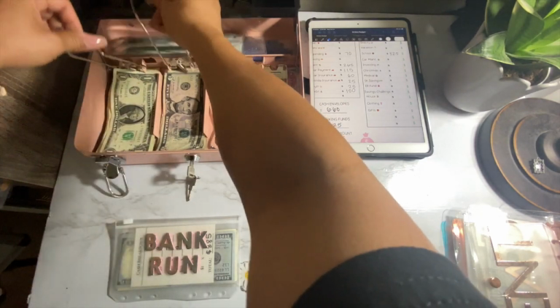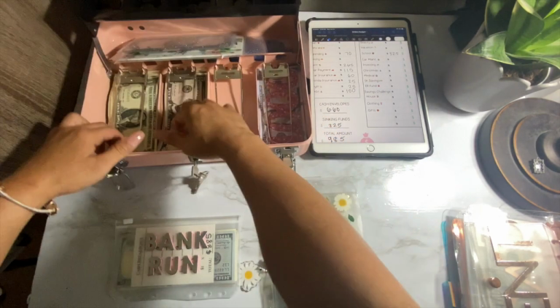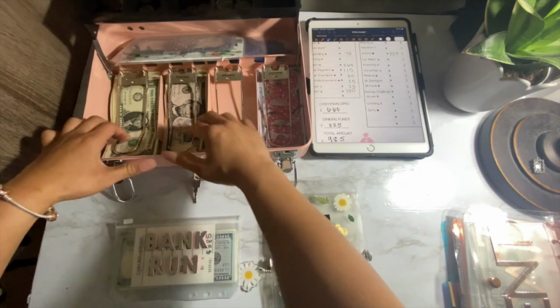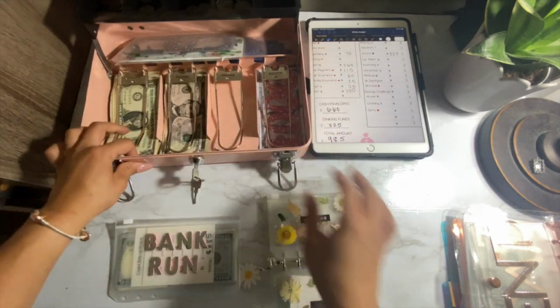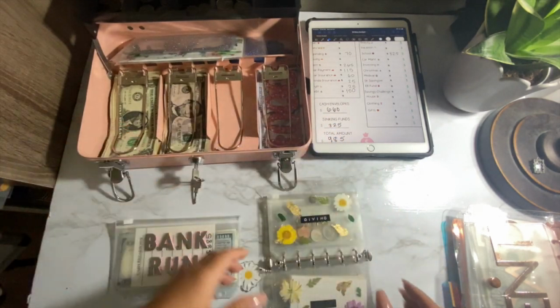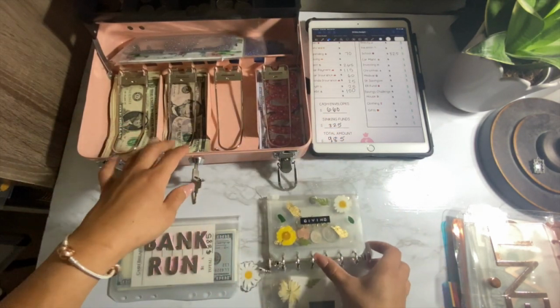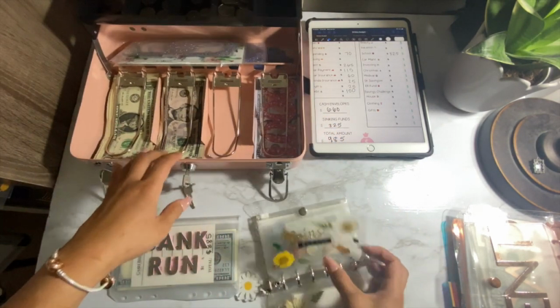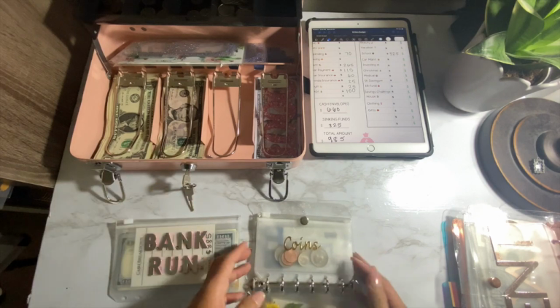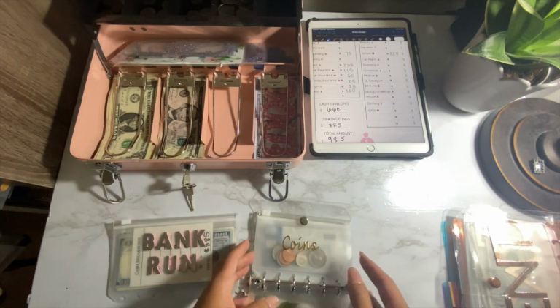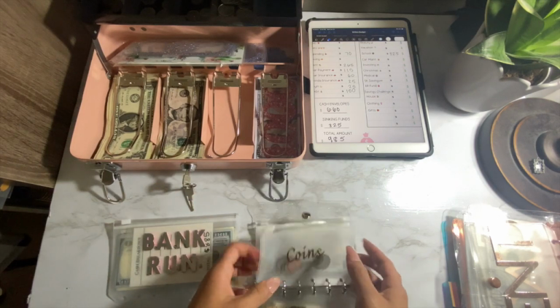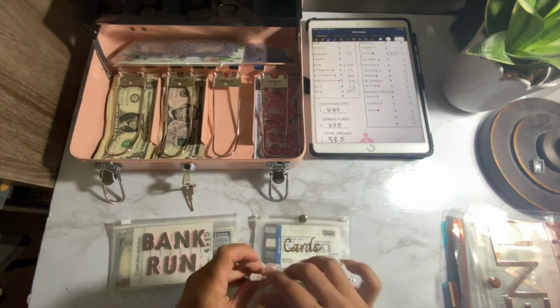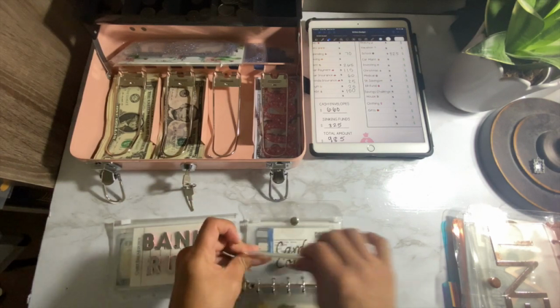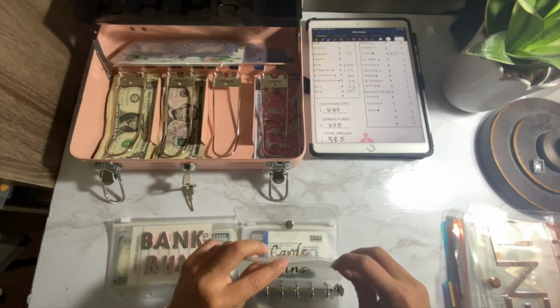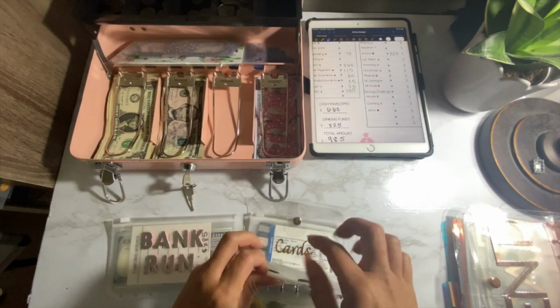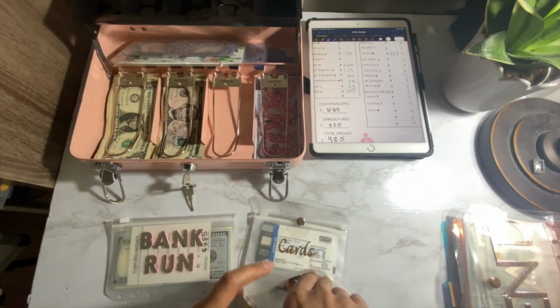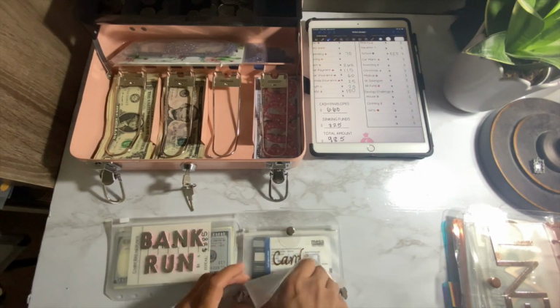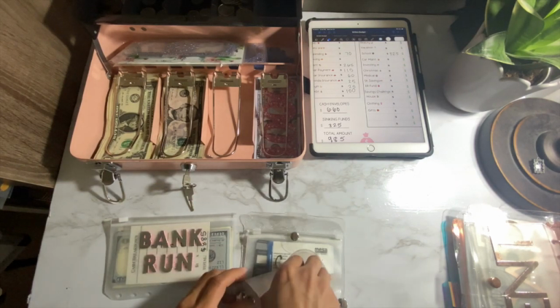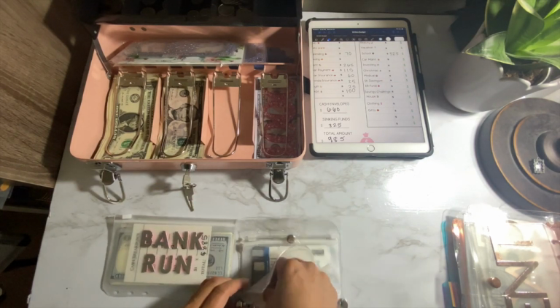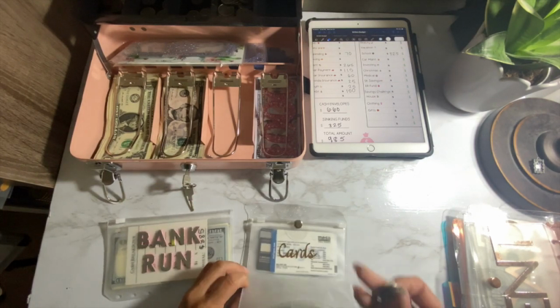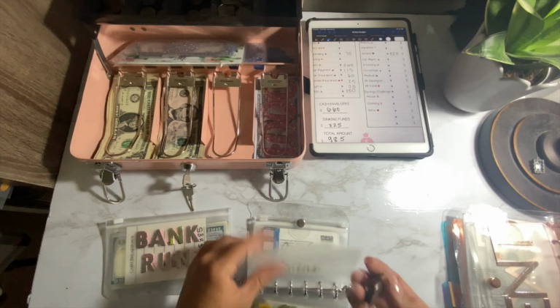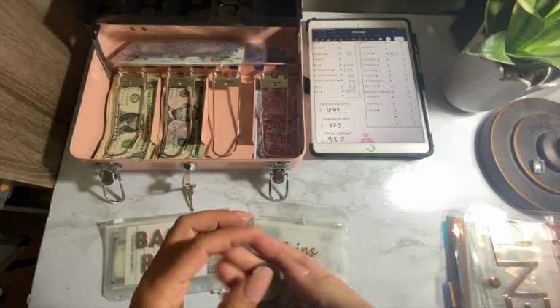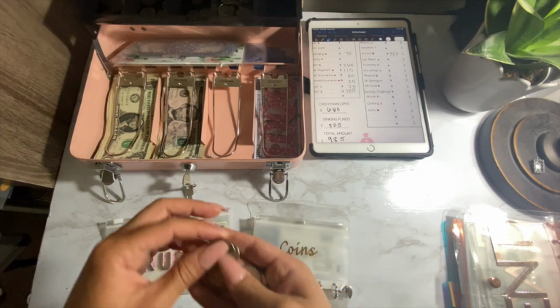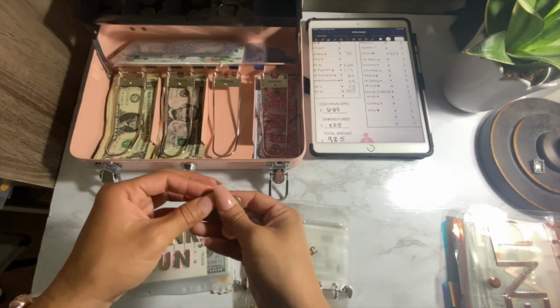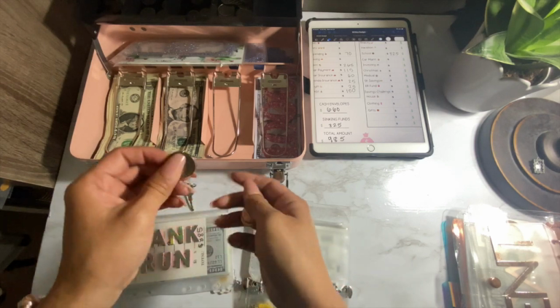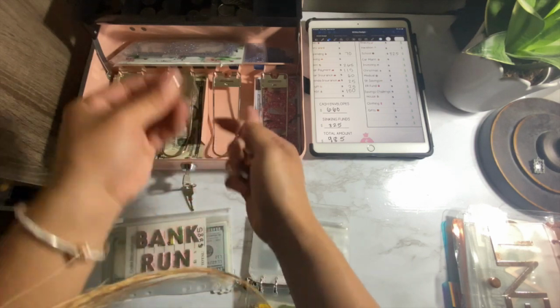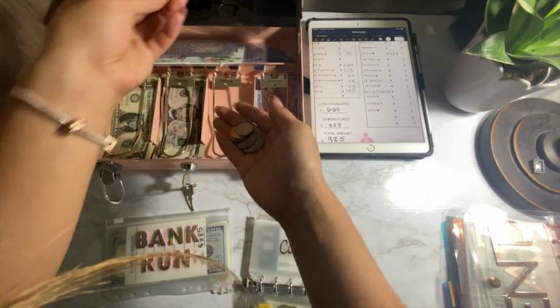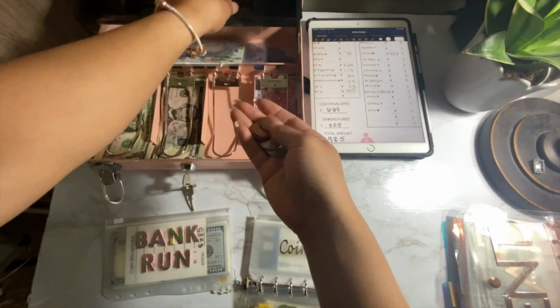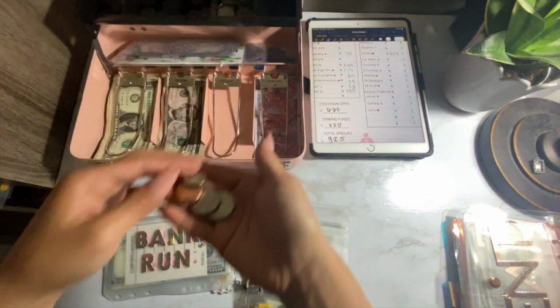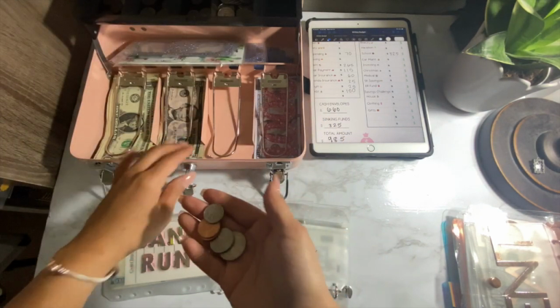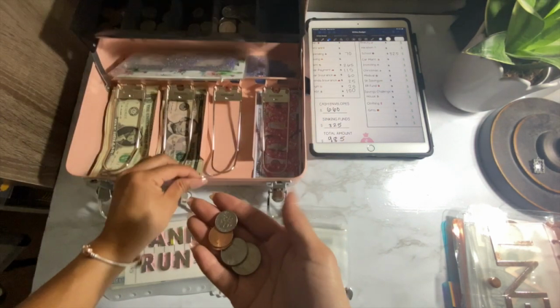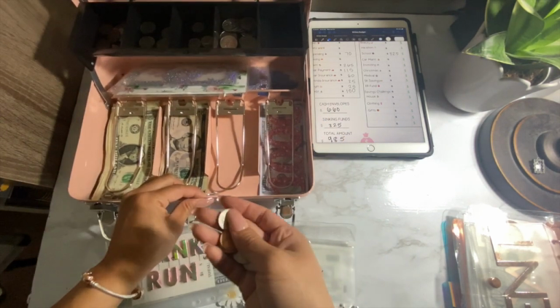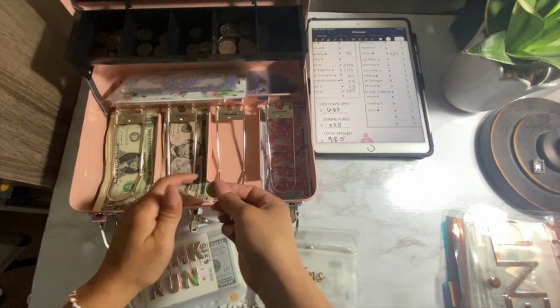Coins — I'm going to put these away because they get bulky and clanky and I don't like carrying them around. So we'll put it into our little coin slot right here.